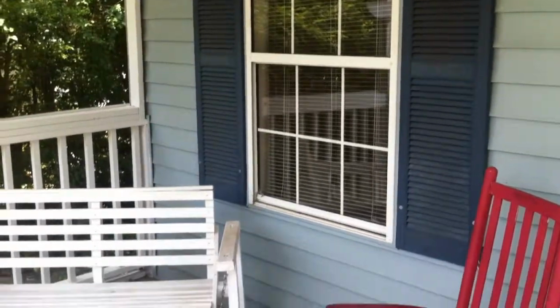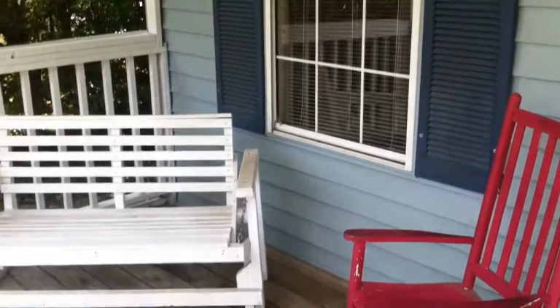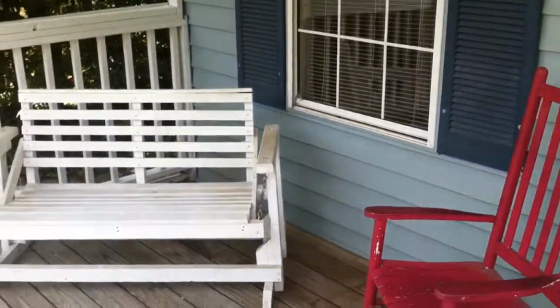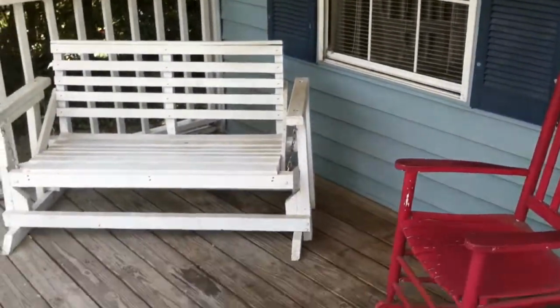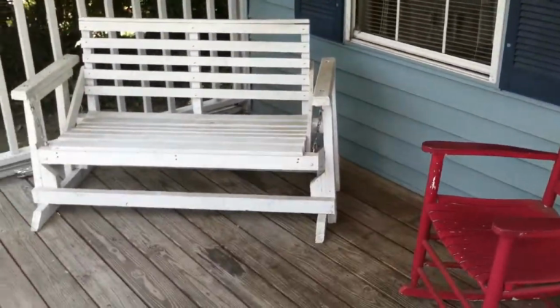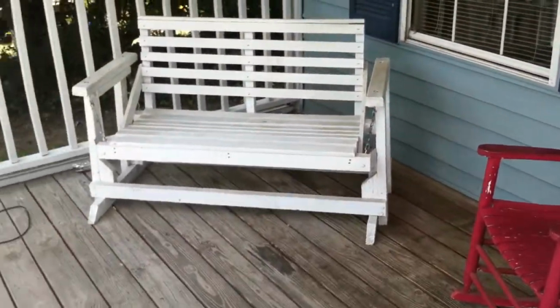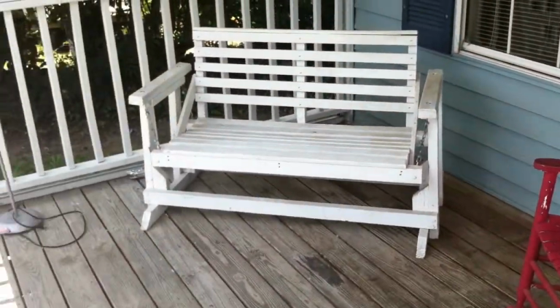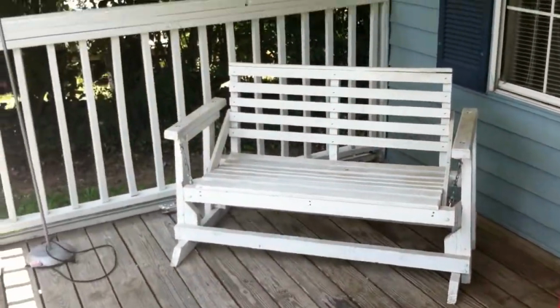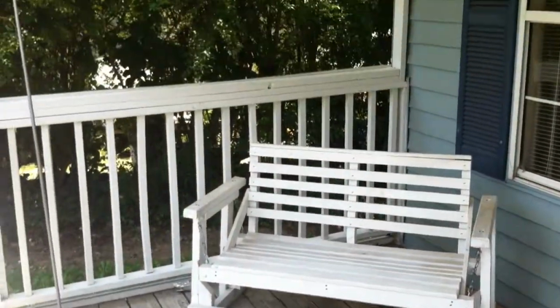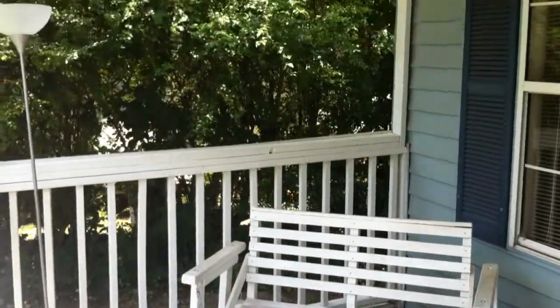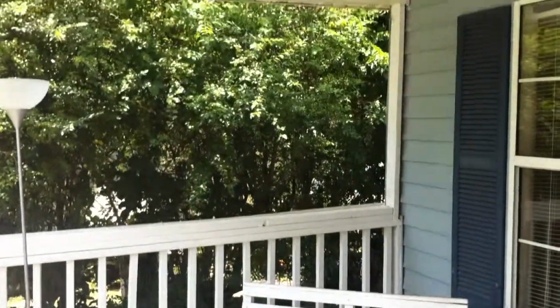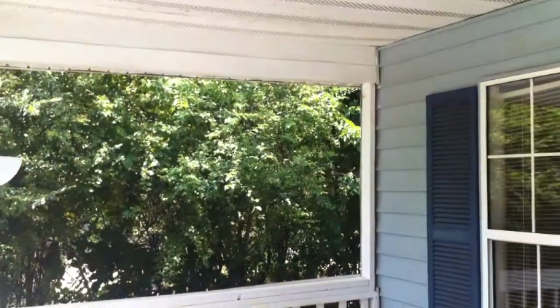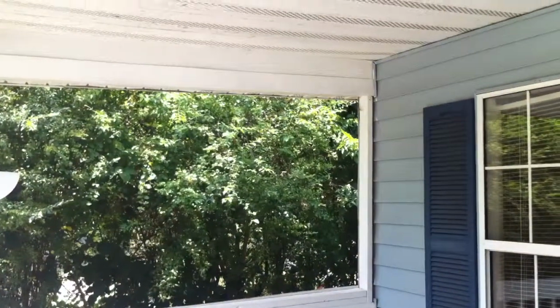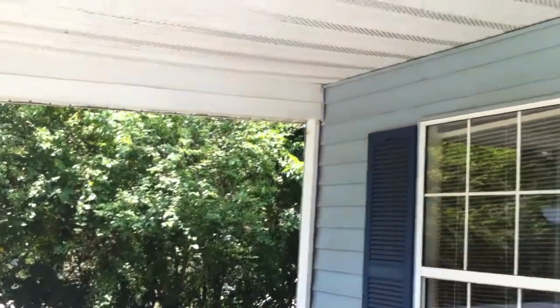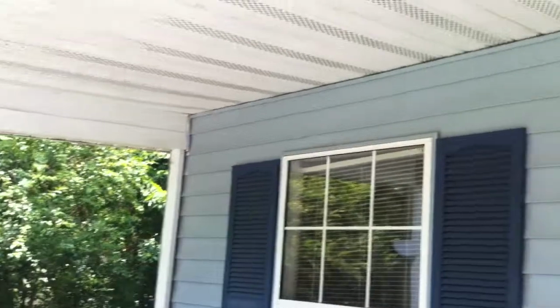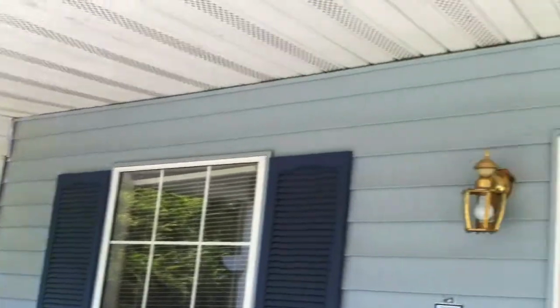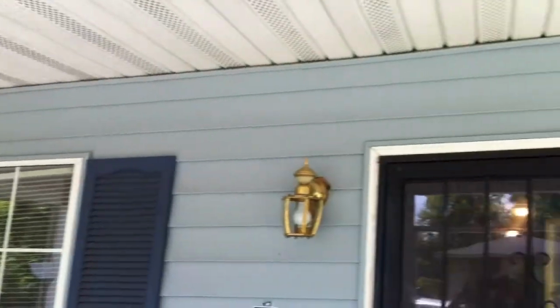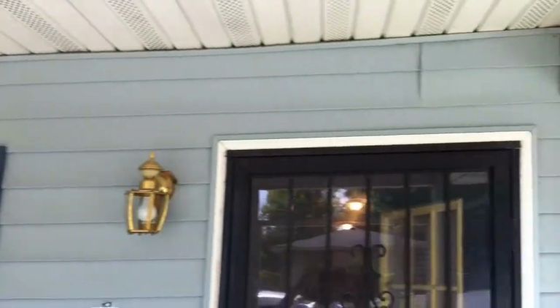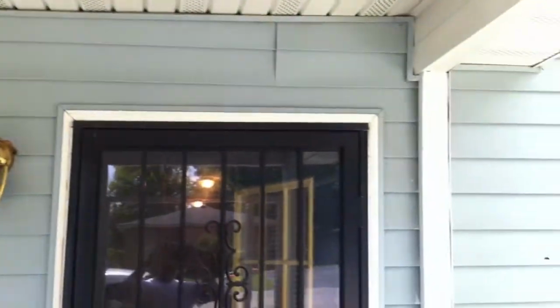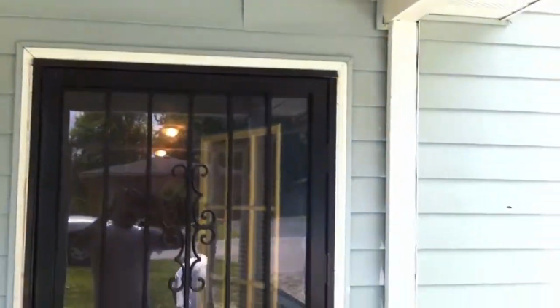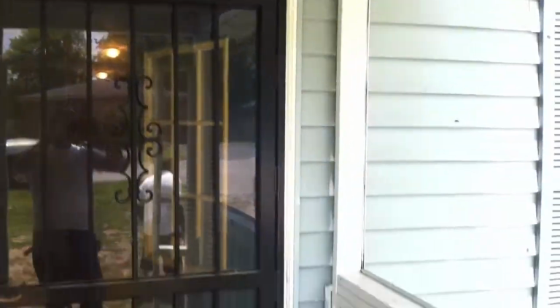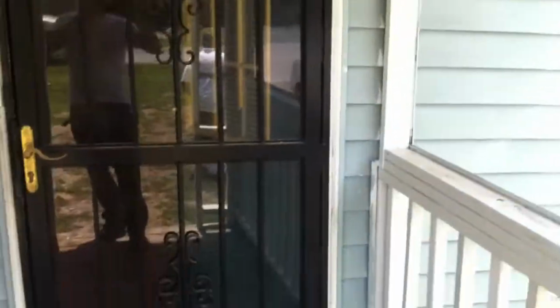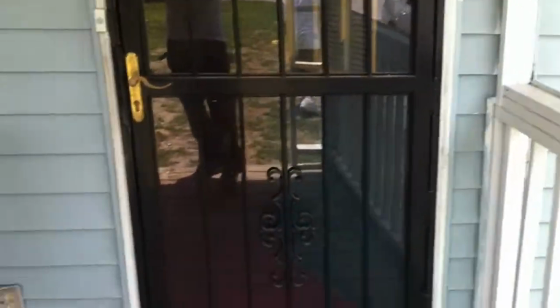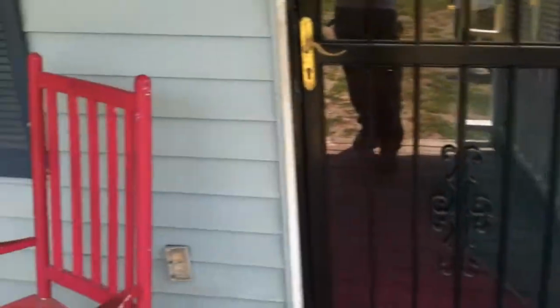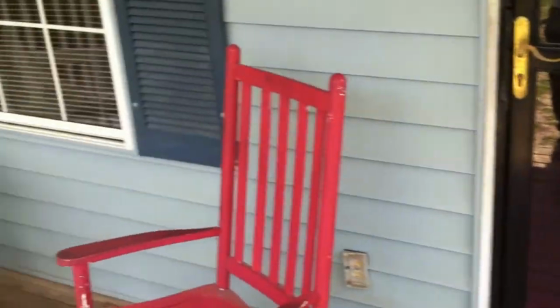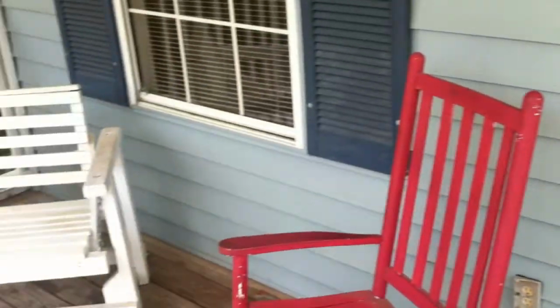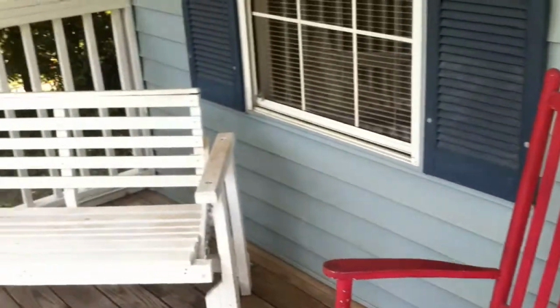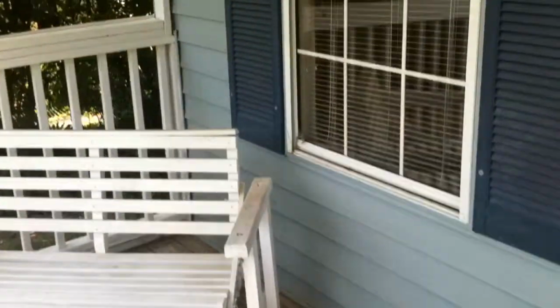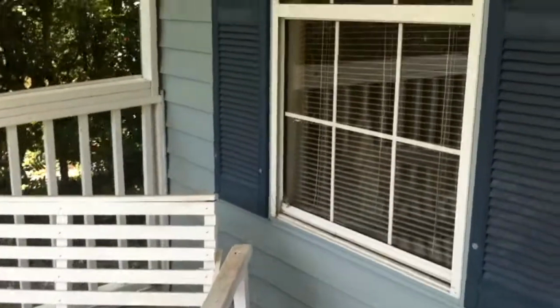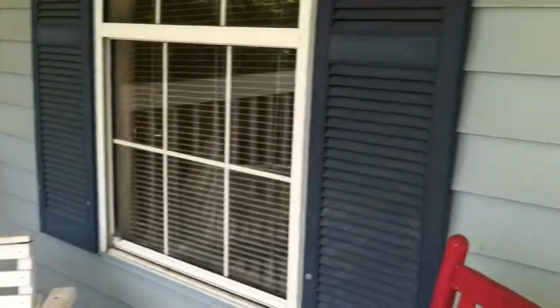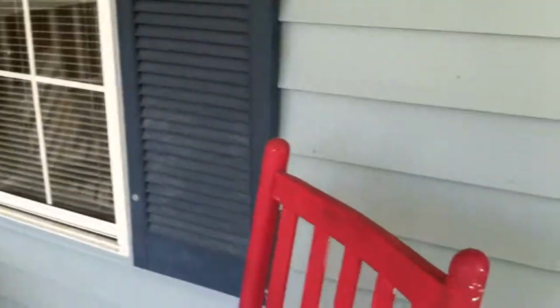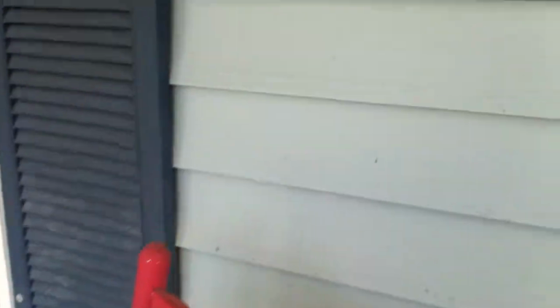I'm standing at 6213 Walden Avenue on the covered front porch. This is a three-bedroom, two-bathroom home for sale.